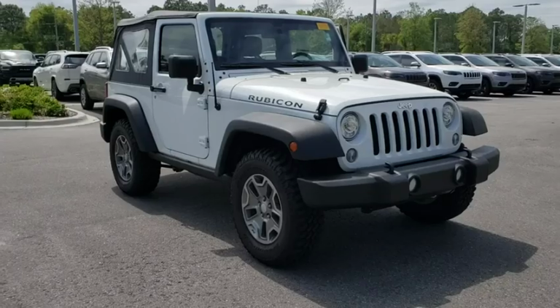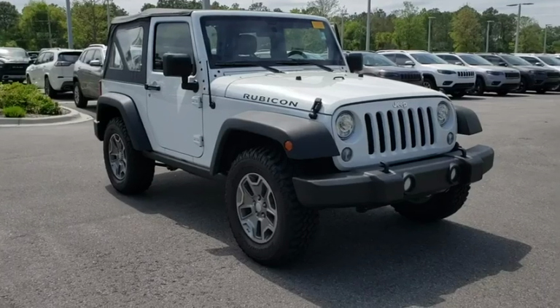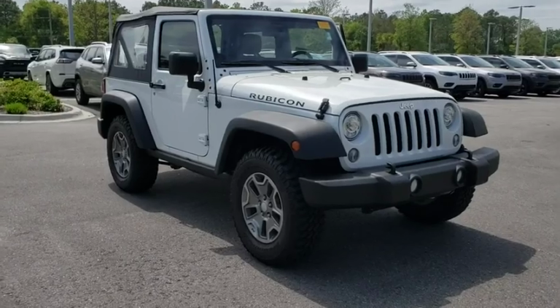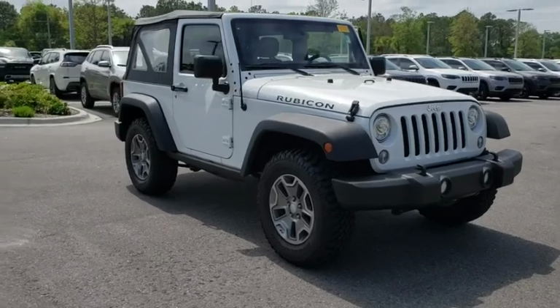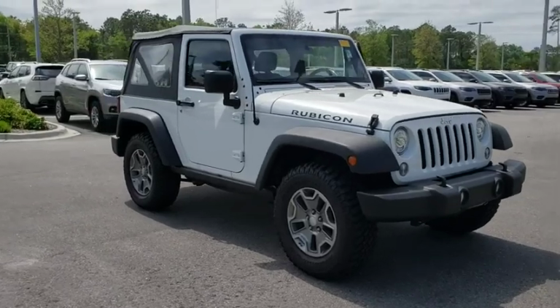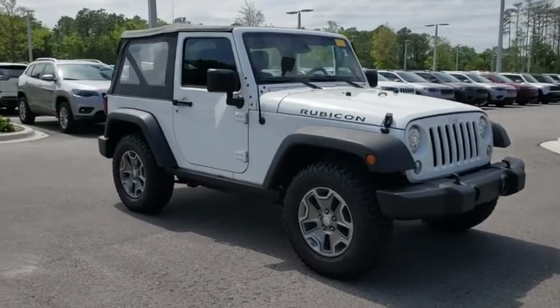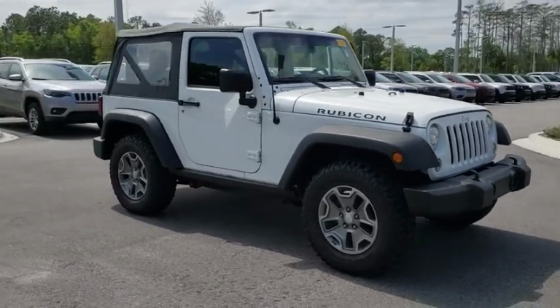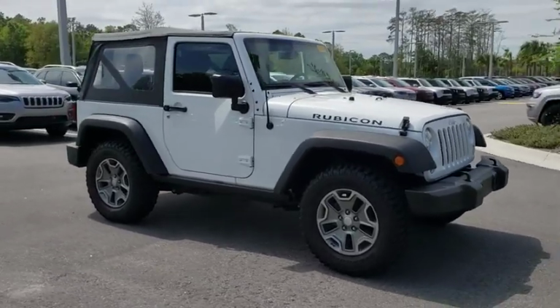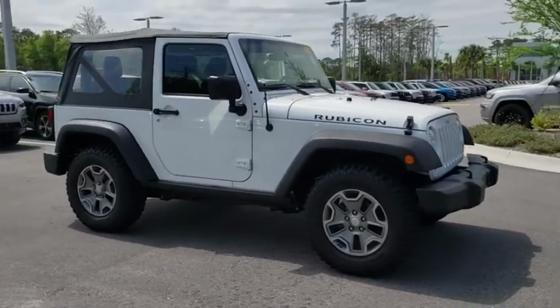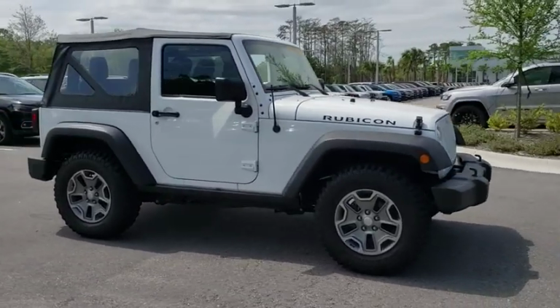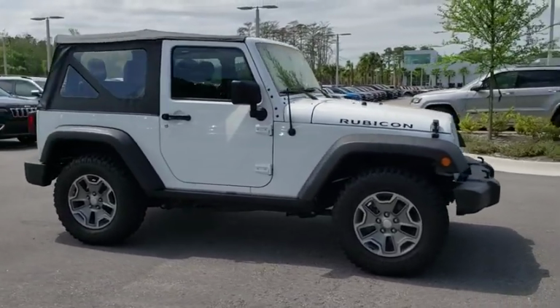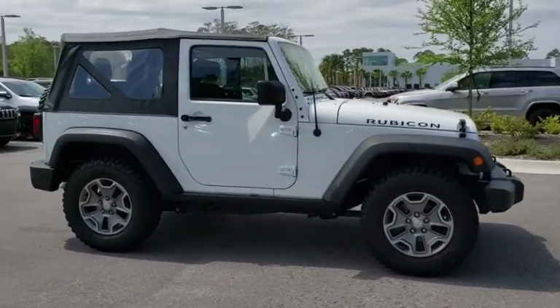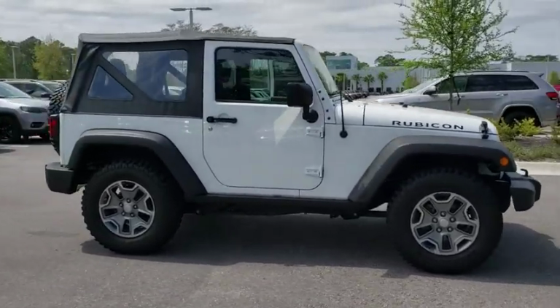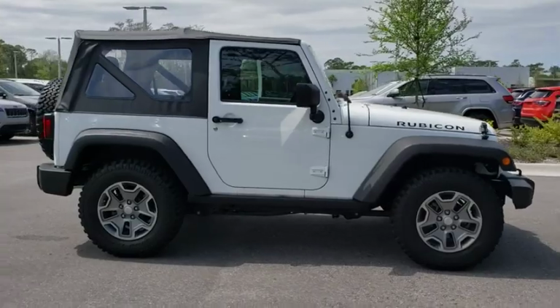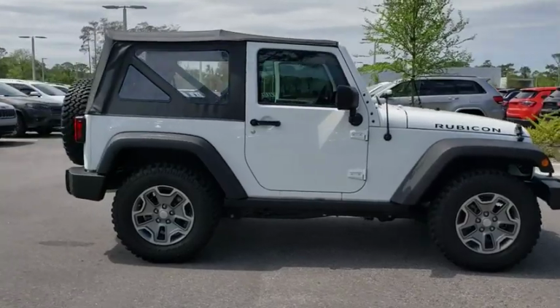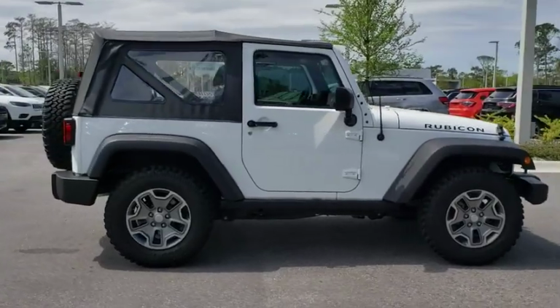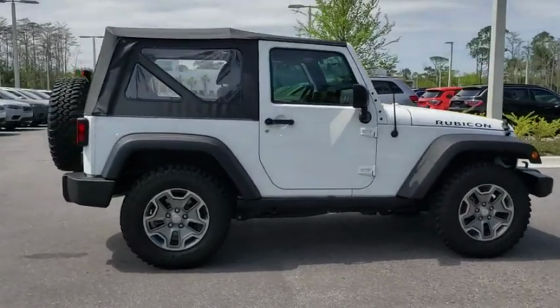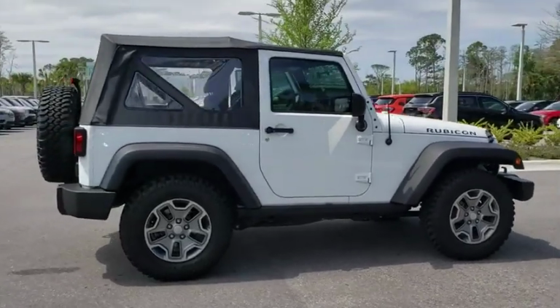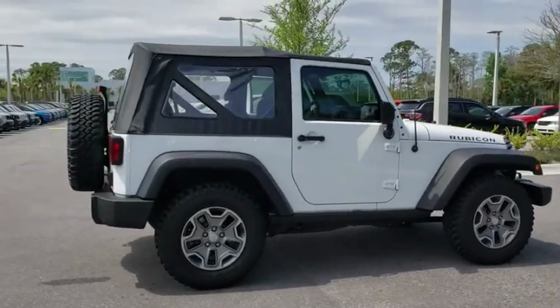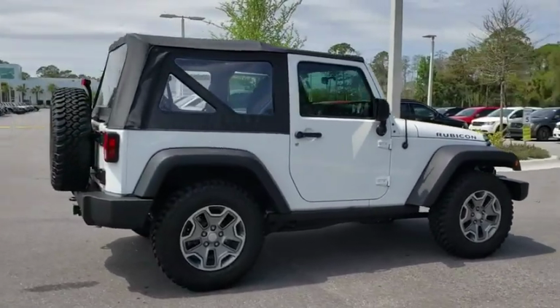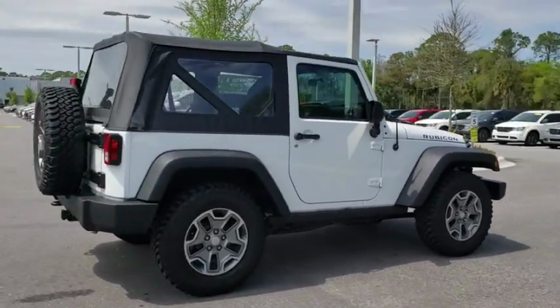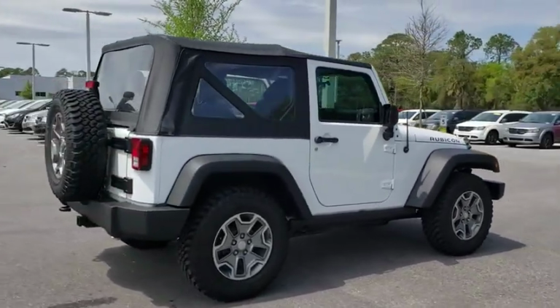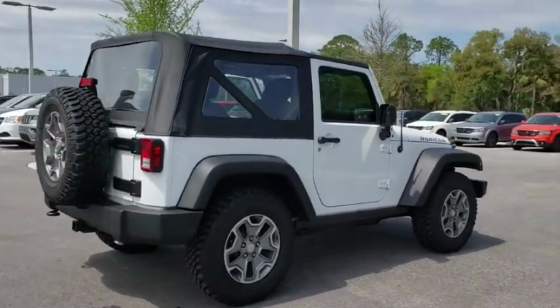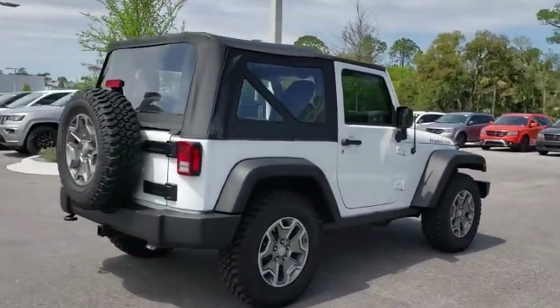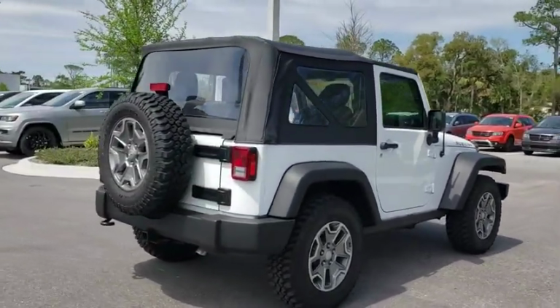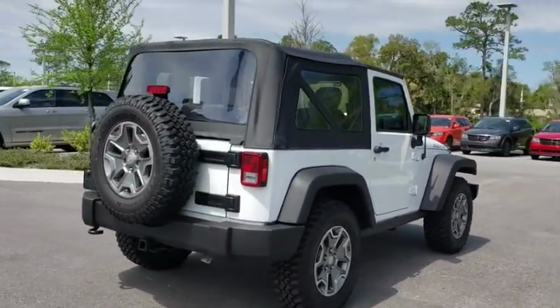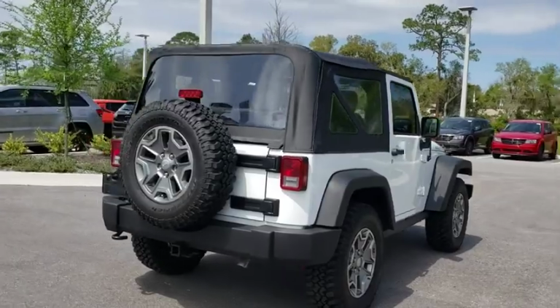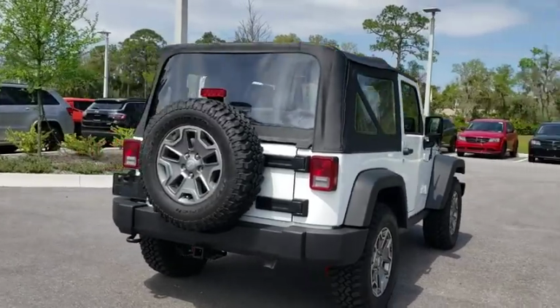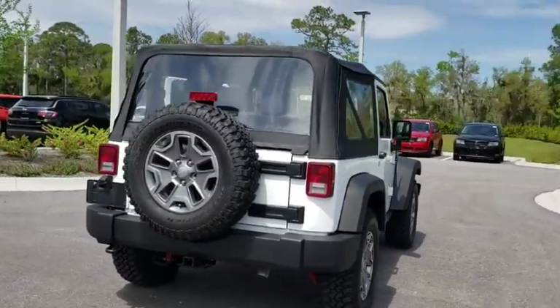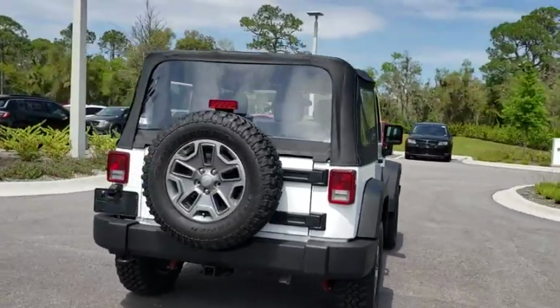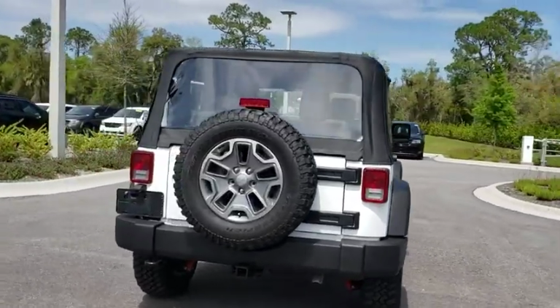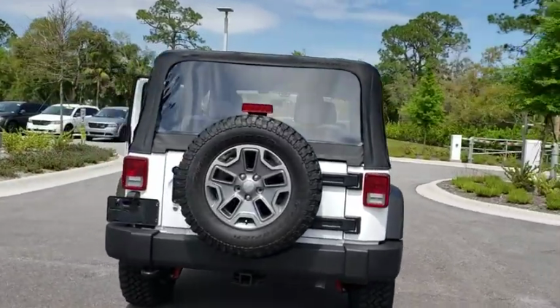The 2017 Jeep Wrangler. Few vehicles are better off-road than a Jeep Wrangler. This is the one that started it all. Traceable to the original Jeep, the Wrangler is the very symbol of off-road capability.